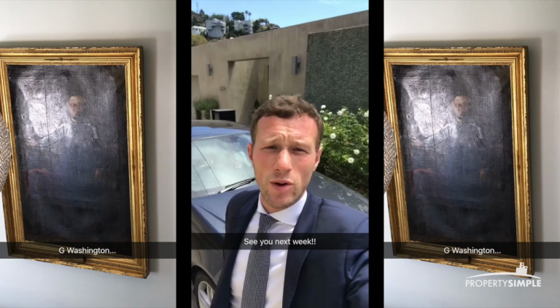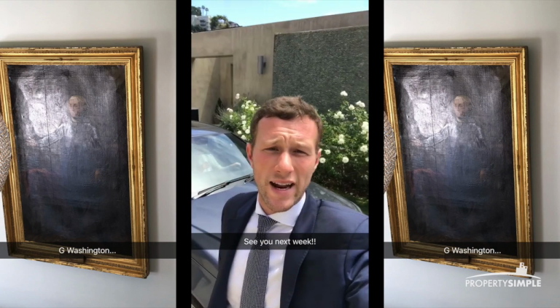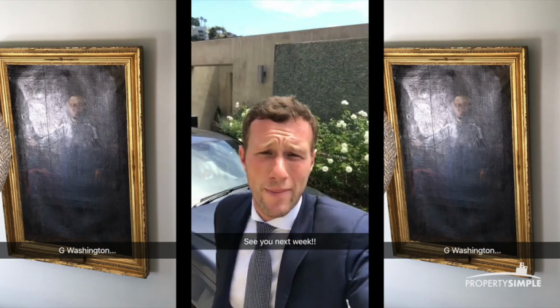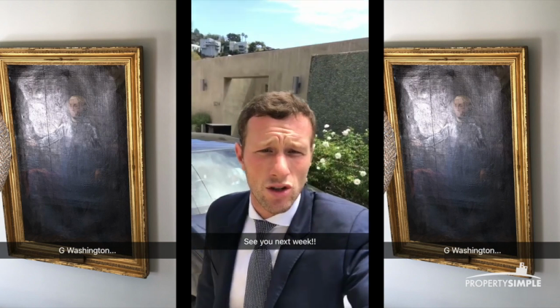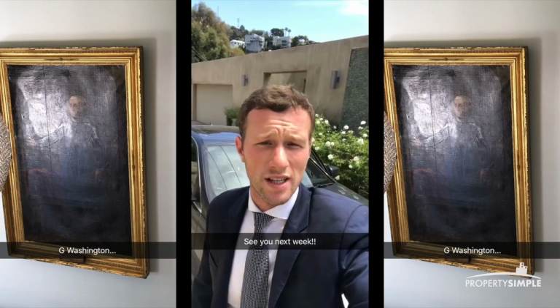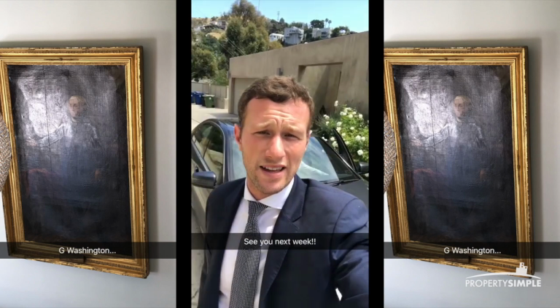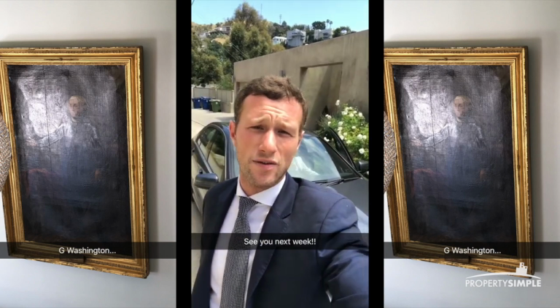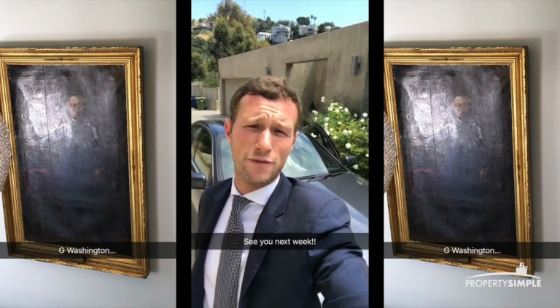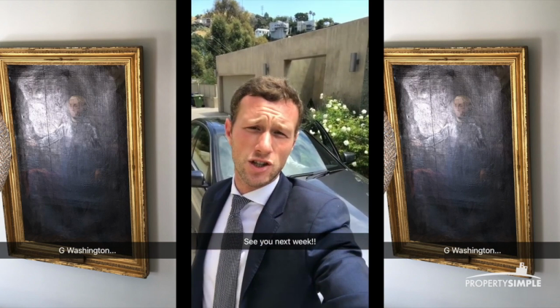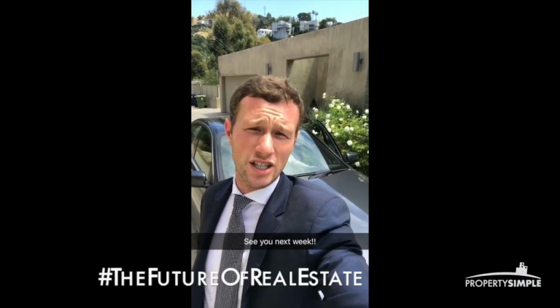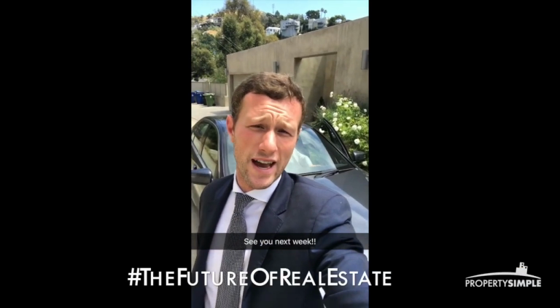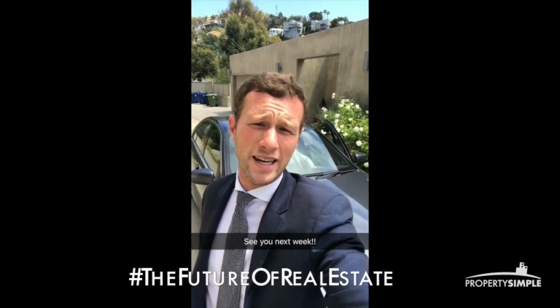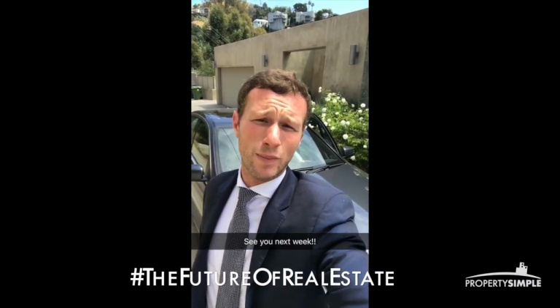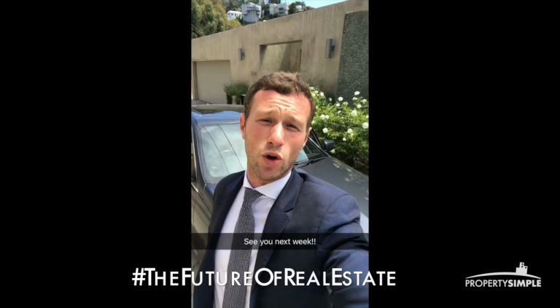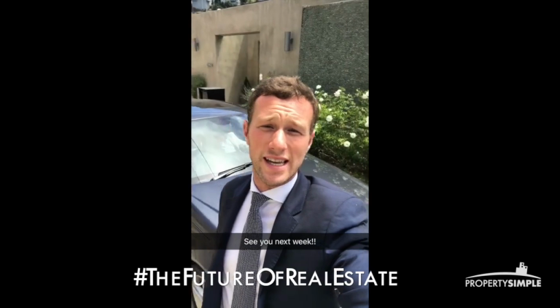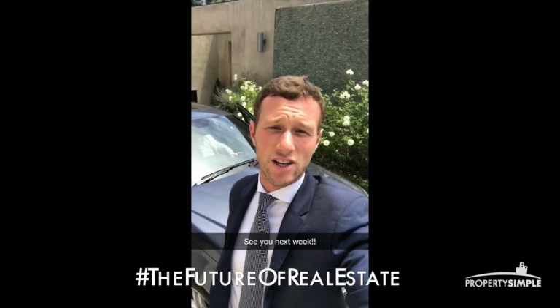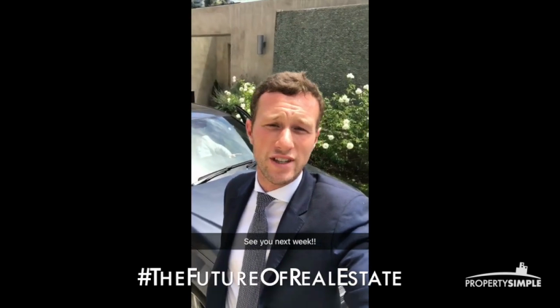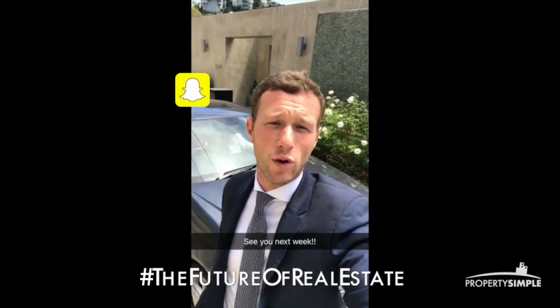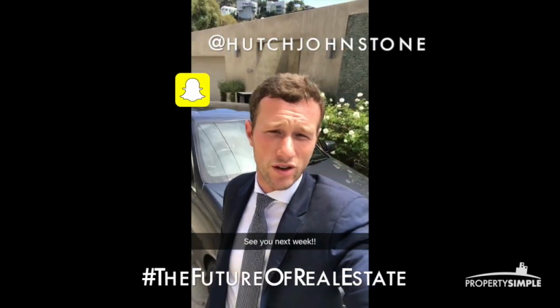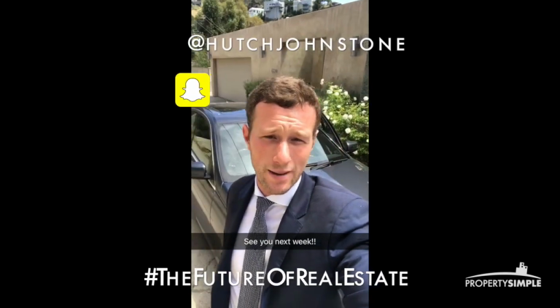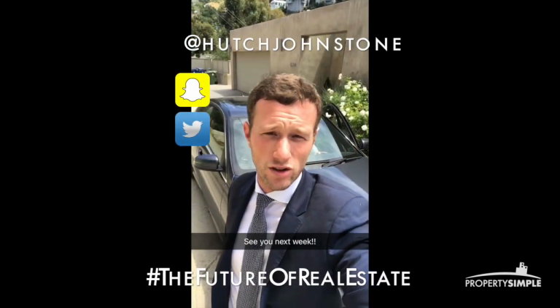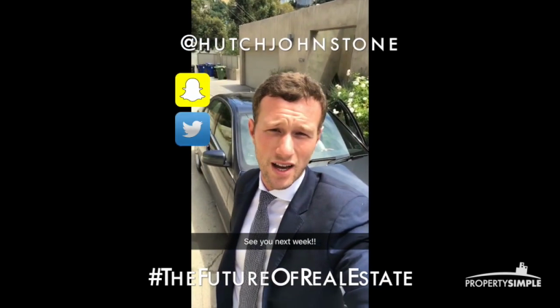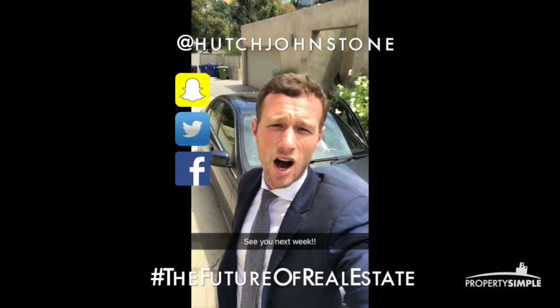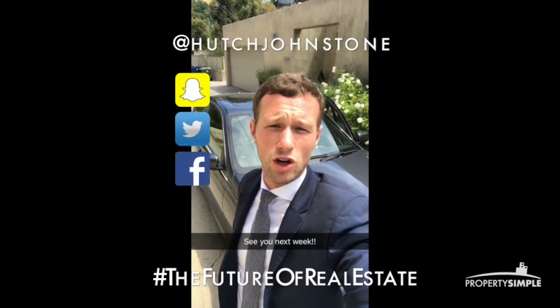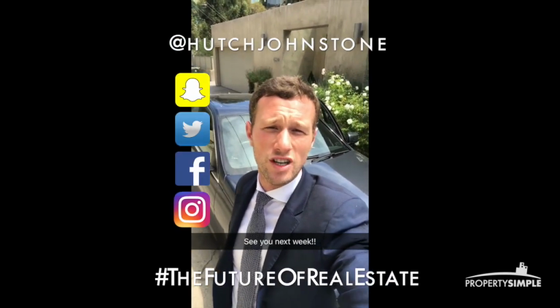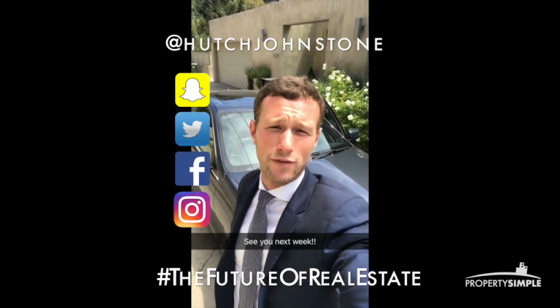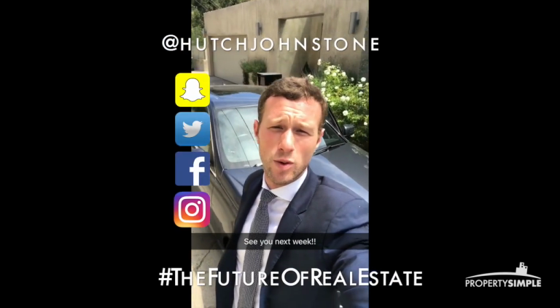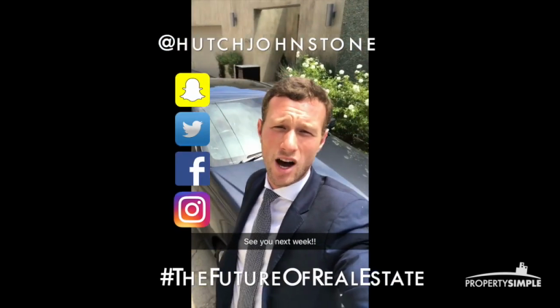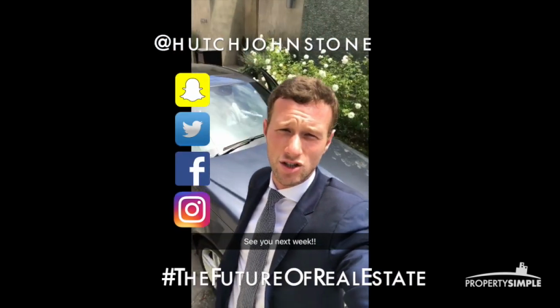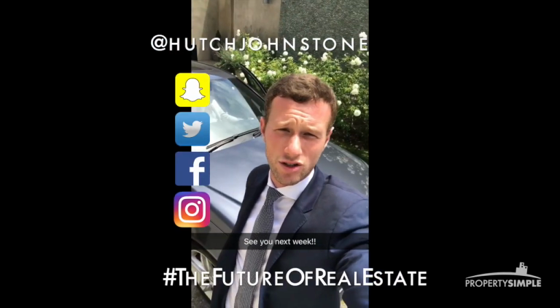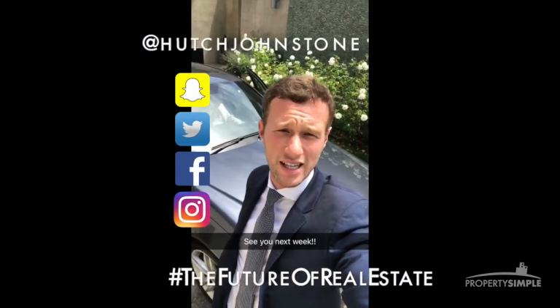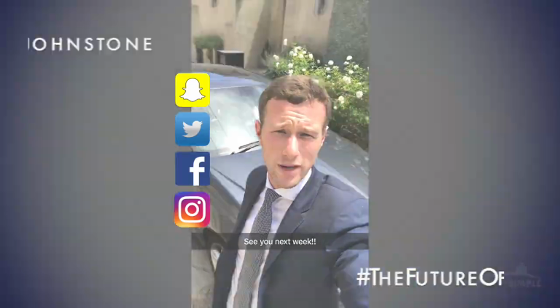Hope you enjoyed LA Mansion Tours today. That's Dave and I finished until next week. Please join us again next Tuesday and follow us on our Snapchat and our Twitter, Hutch Johnston, and our Facebook page Hutchinson Johnston. See you next week.